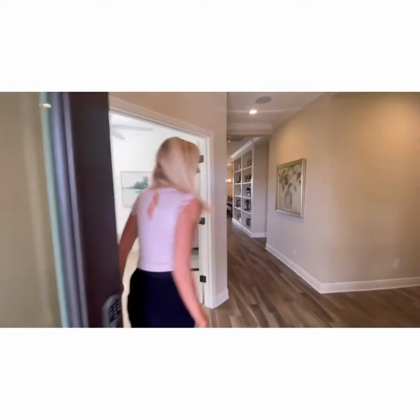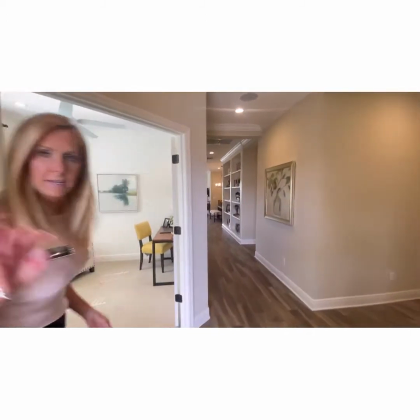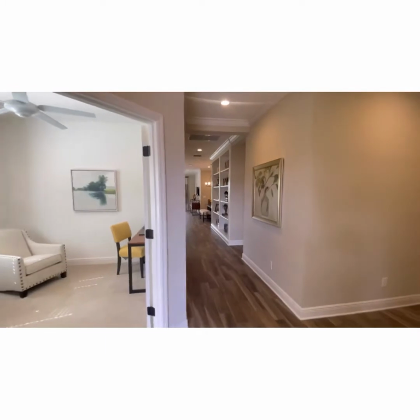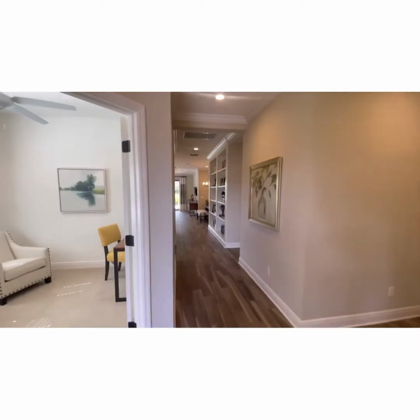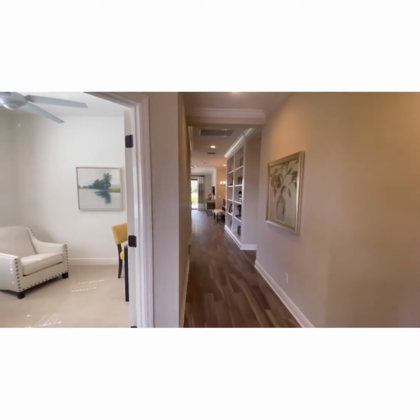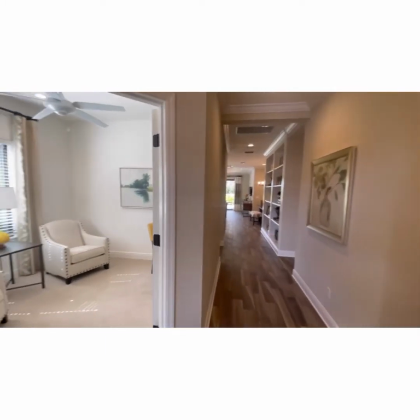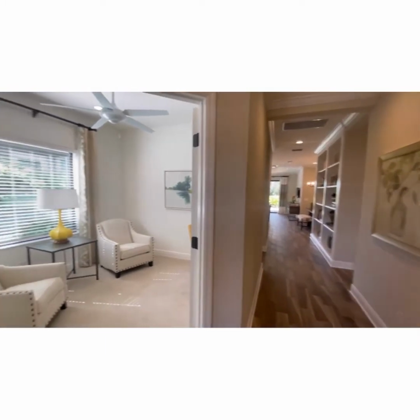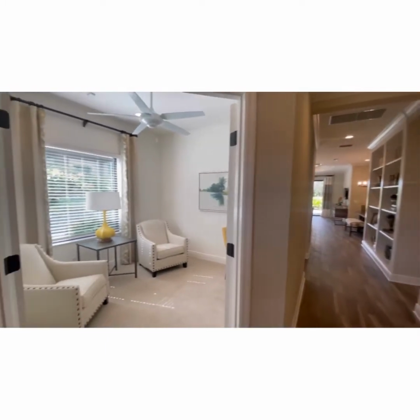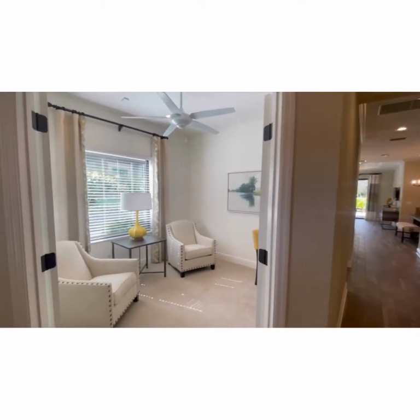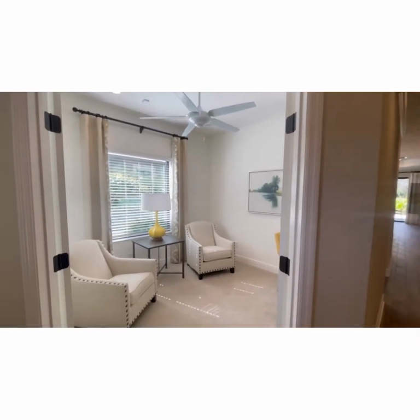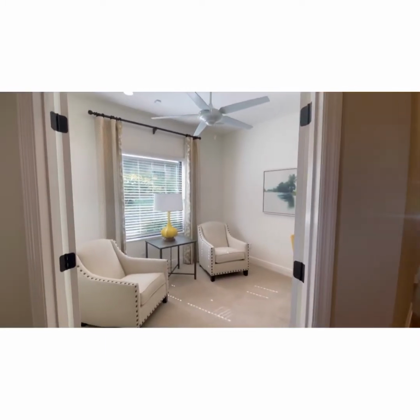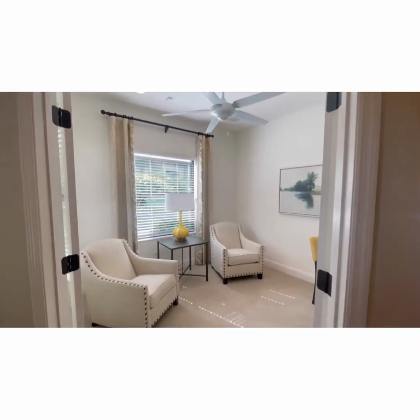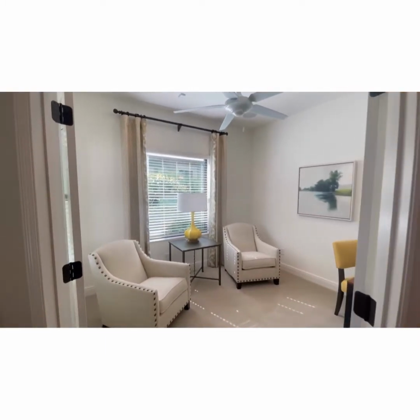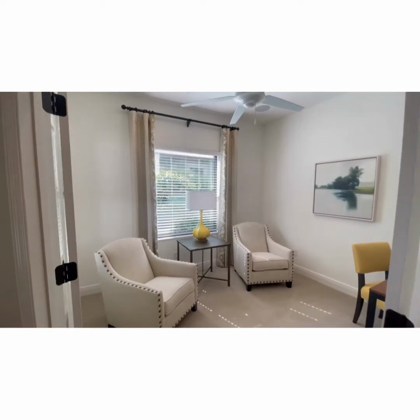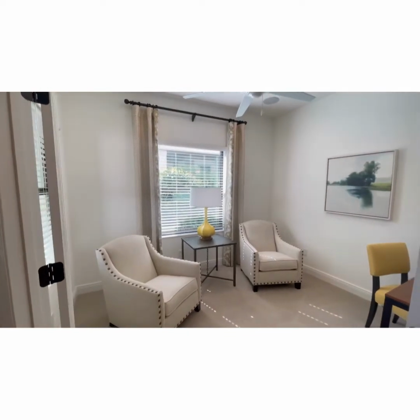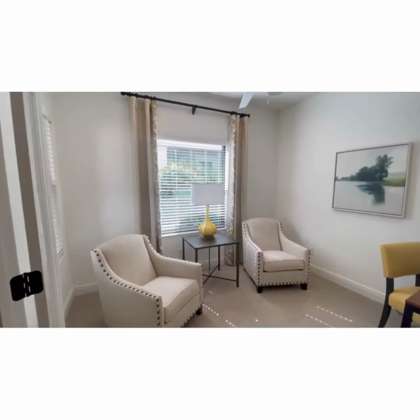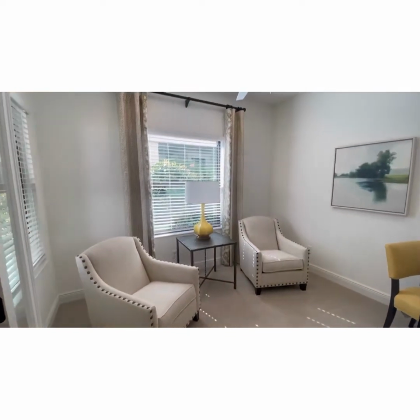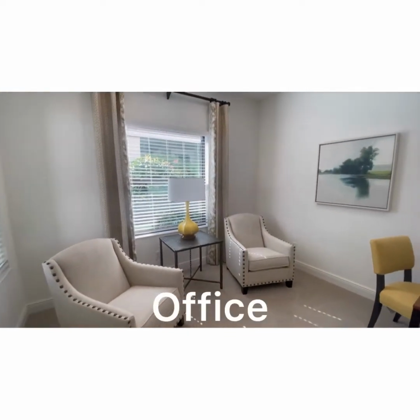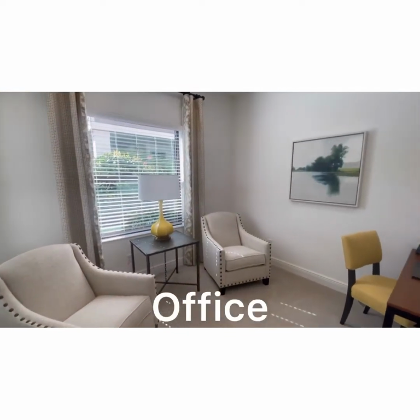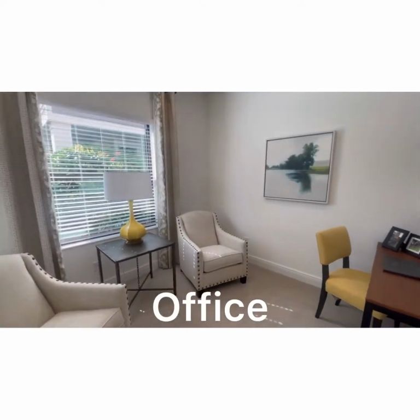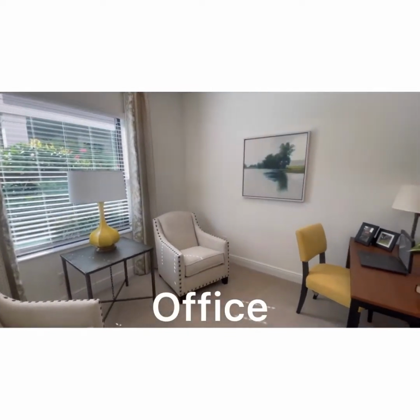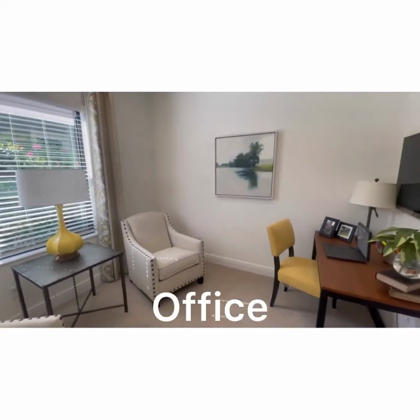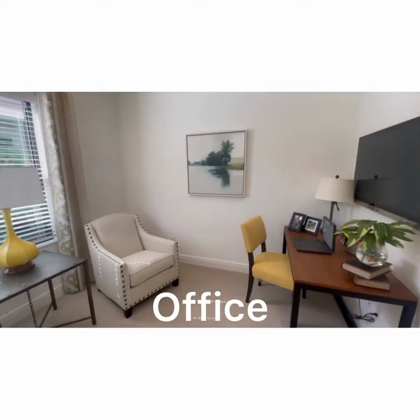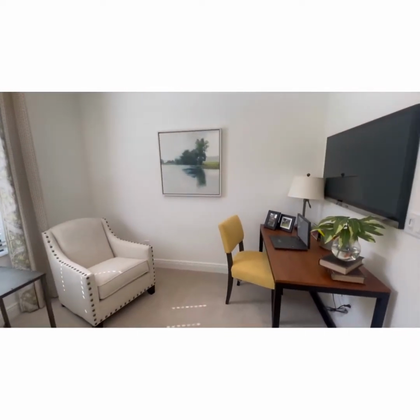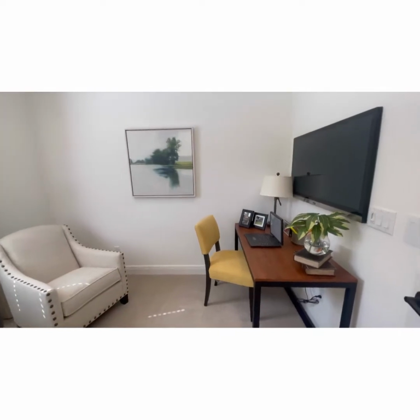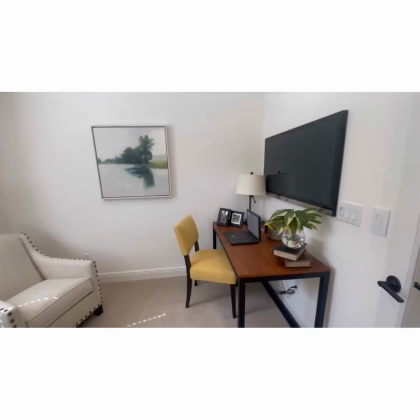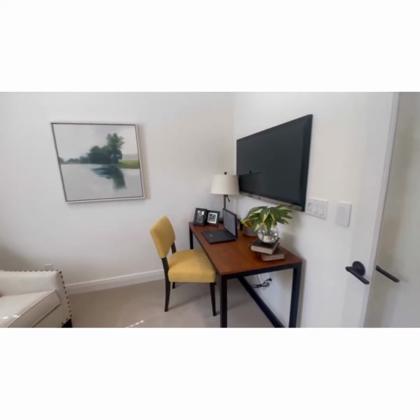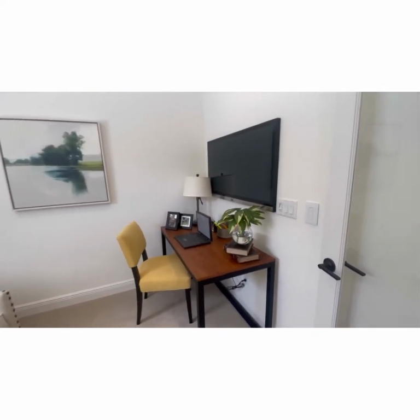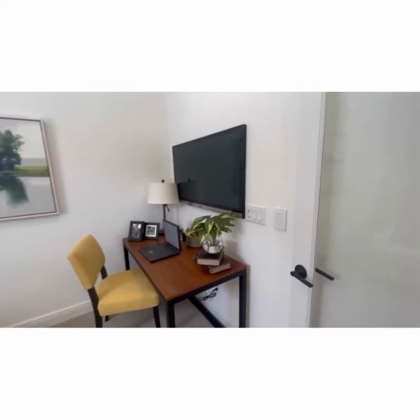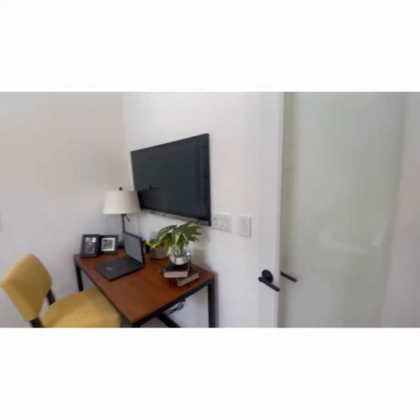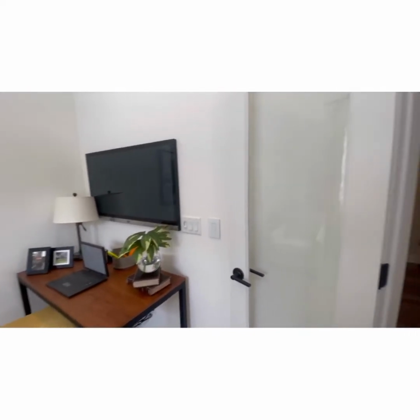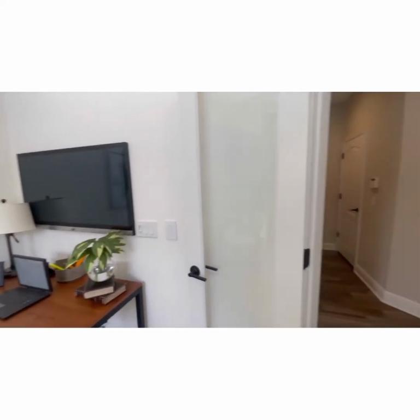Come on in, let's take a look at this gorgeous home. Again, this is the 3-2, and there's also an additional little office here on the left, which is nice. You can use it as a small playroom, an office, a sitting room, a reading room — whatever you want it to be.